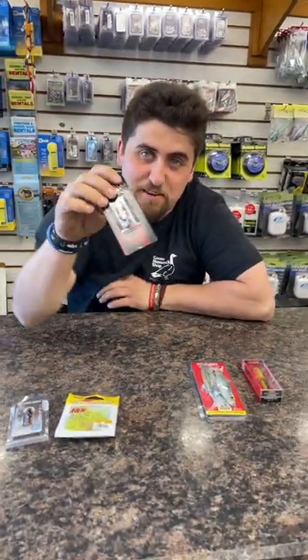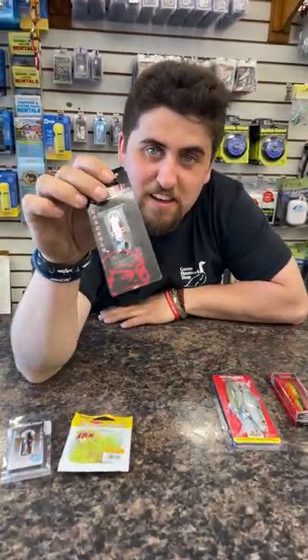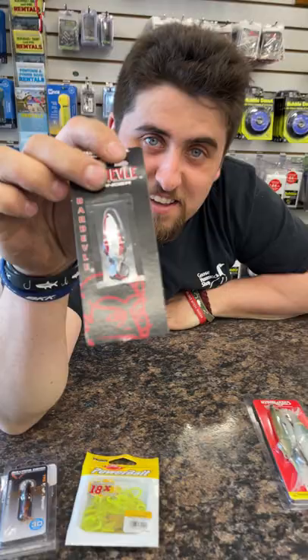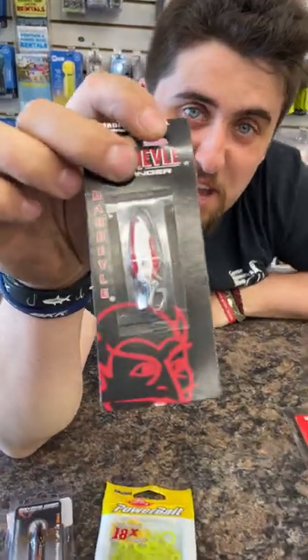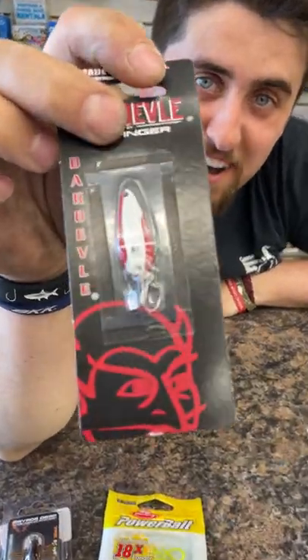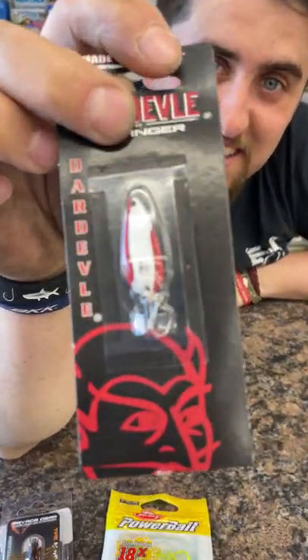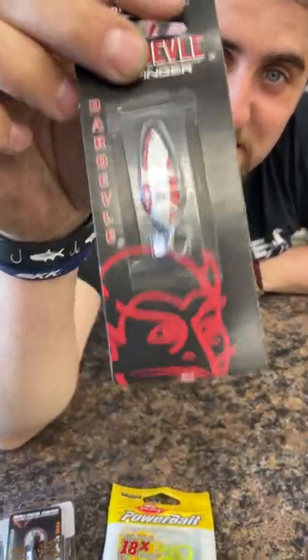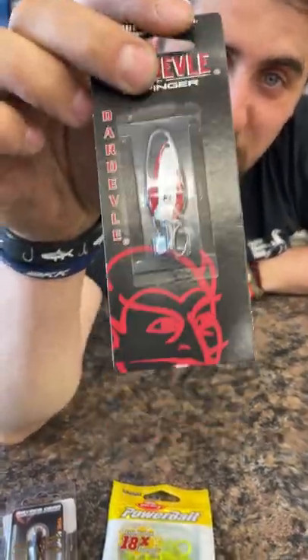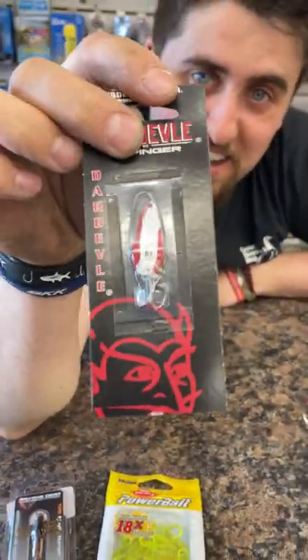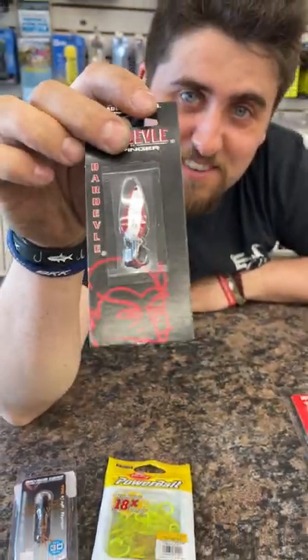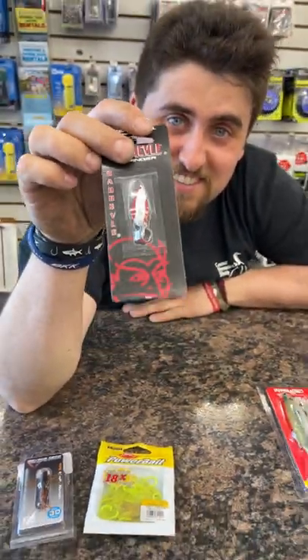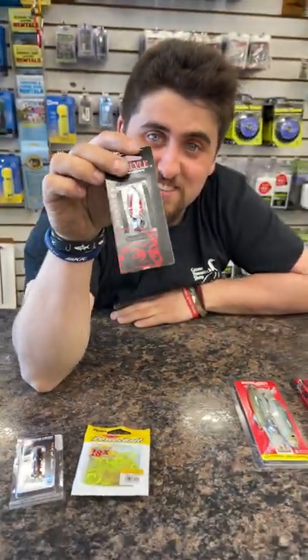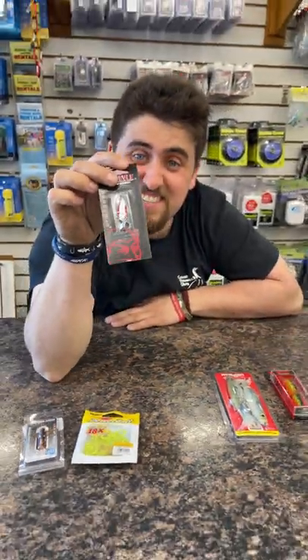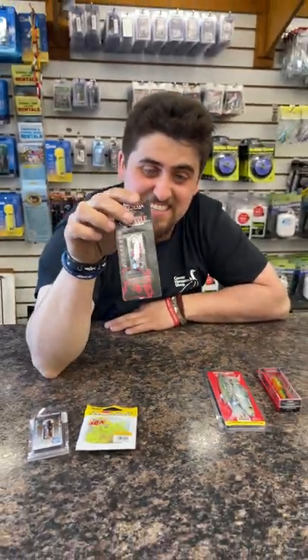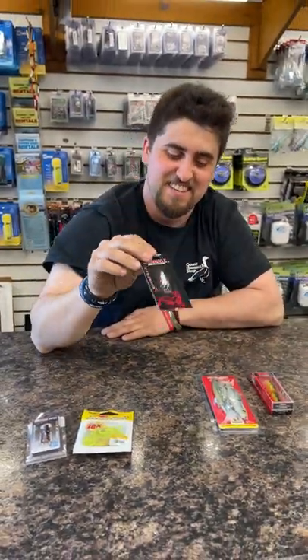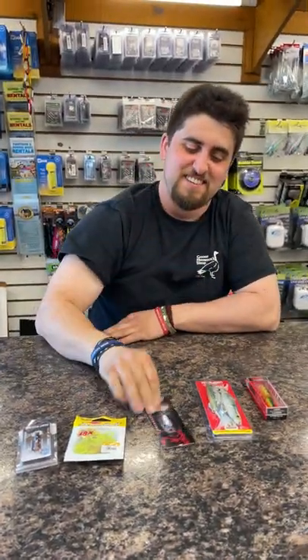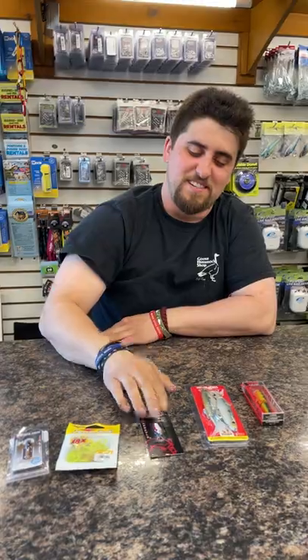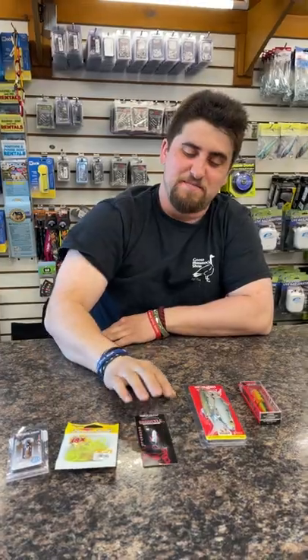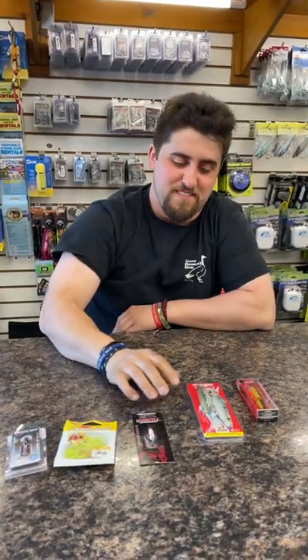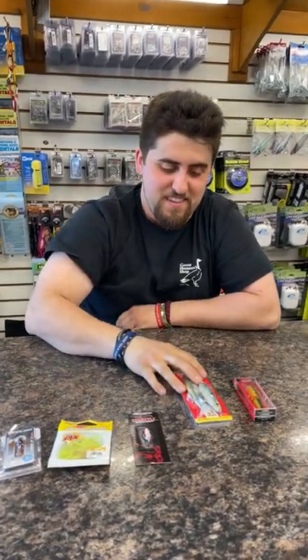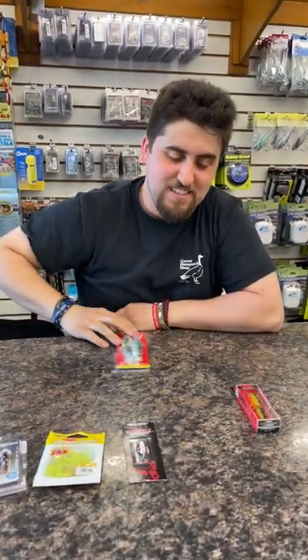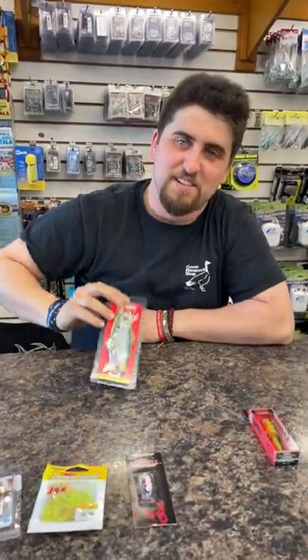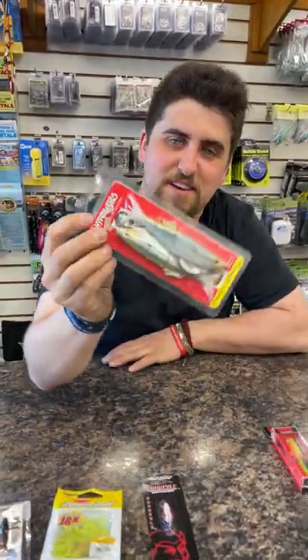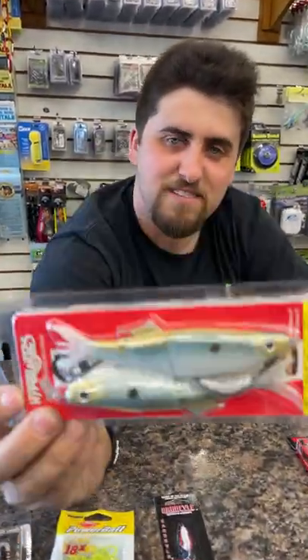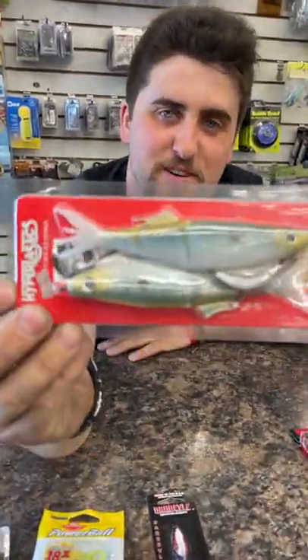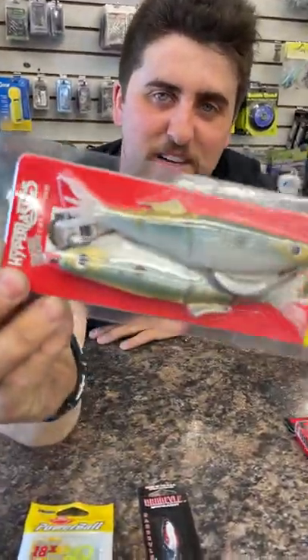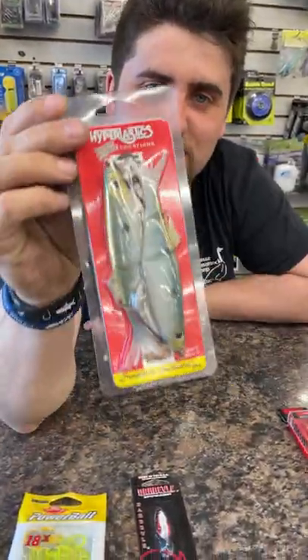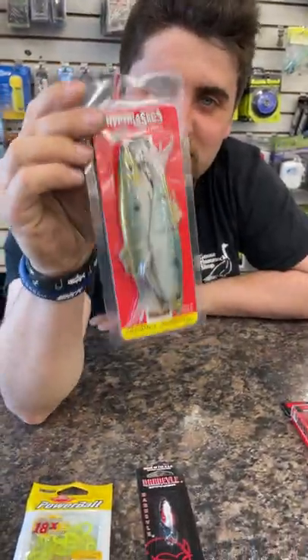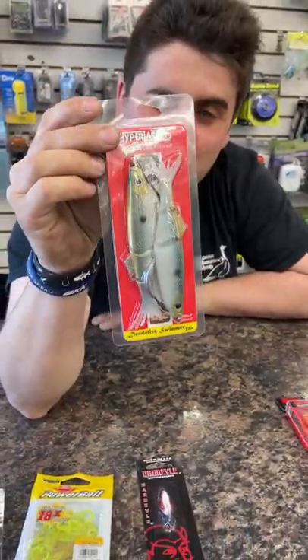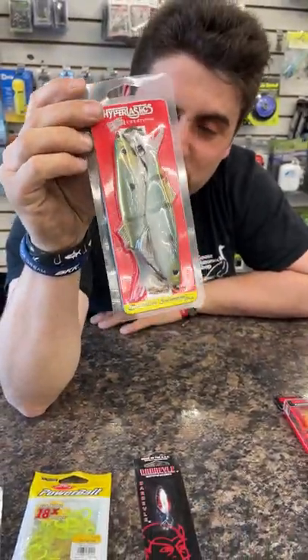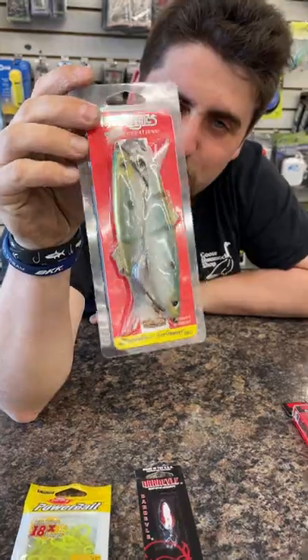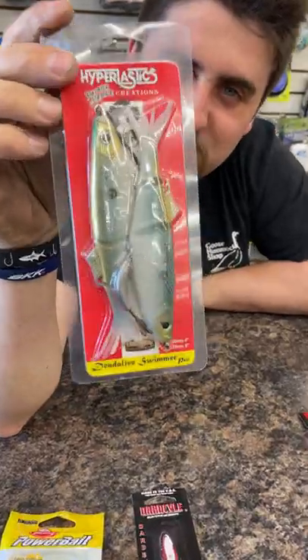Daredevil — slept on. My pops has been catching fish on these since the 60s. I love them. A dead or alive bait. Throw this over bass beds — perfect herring imitation.